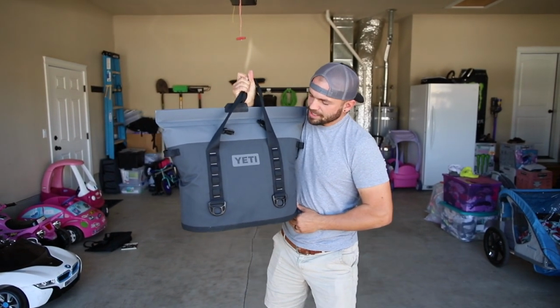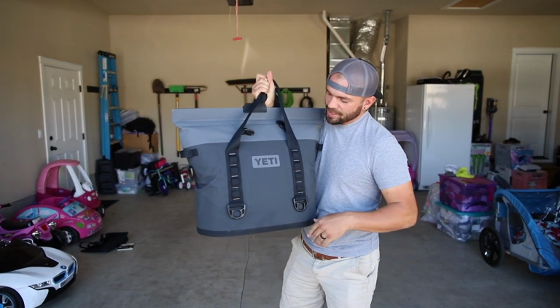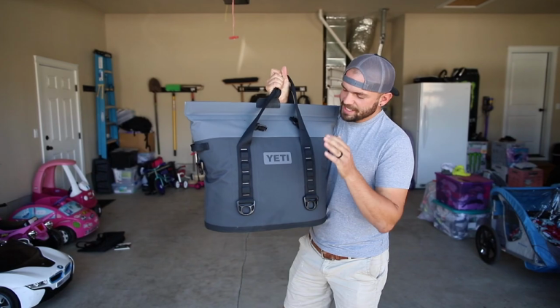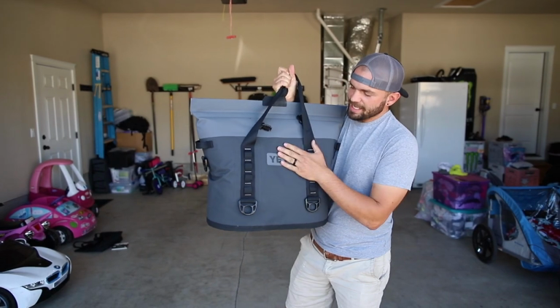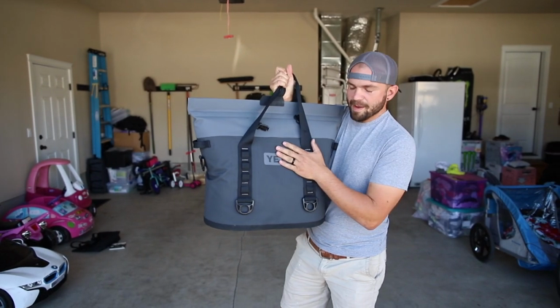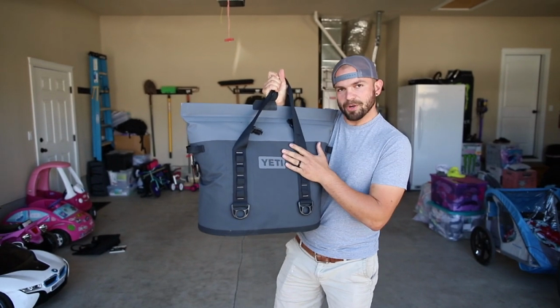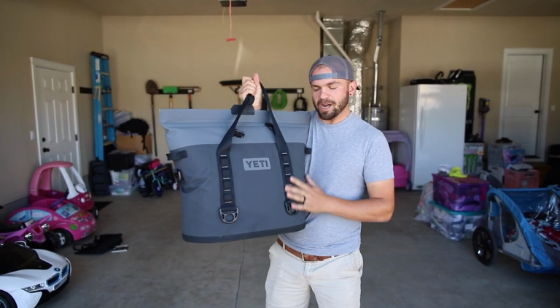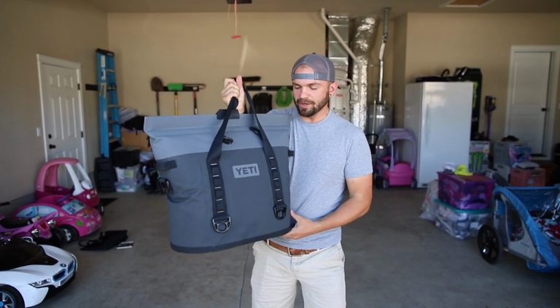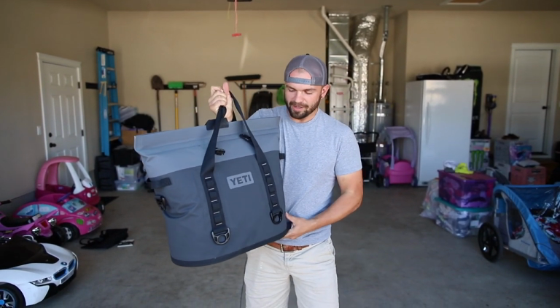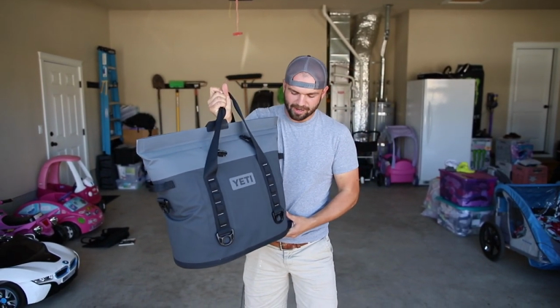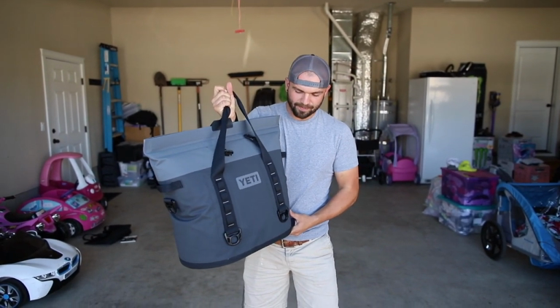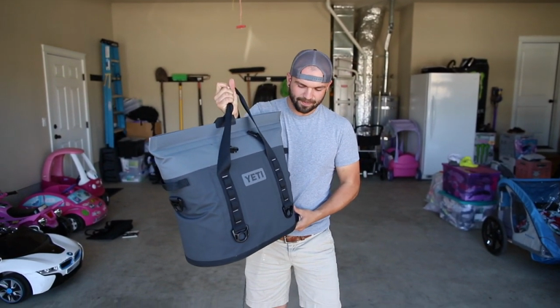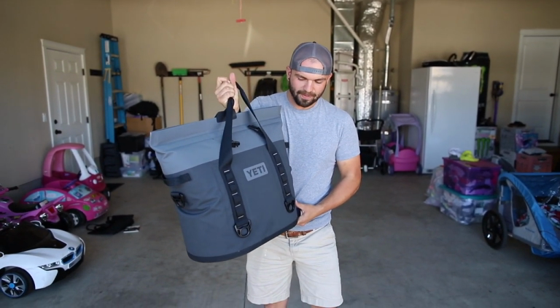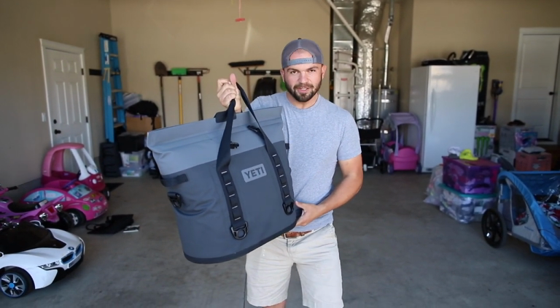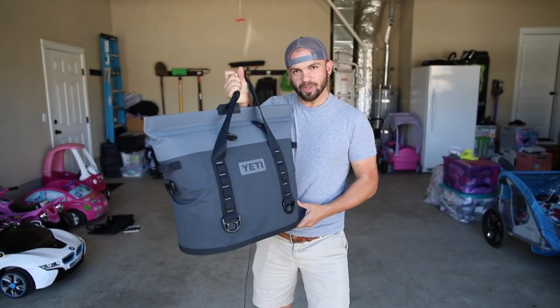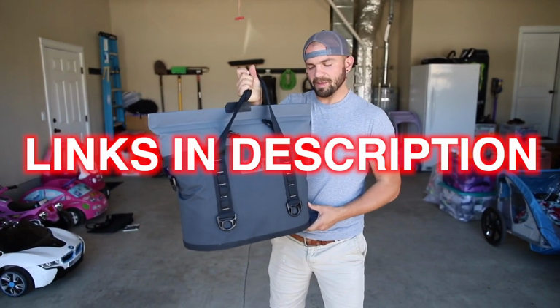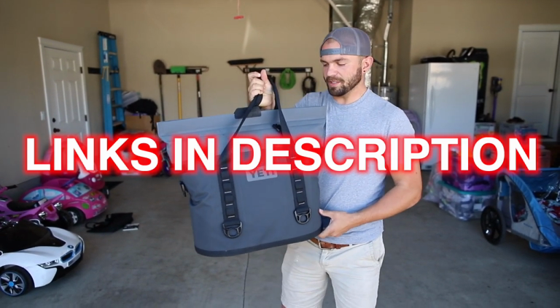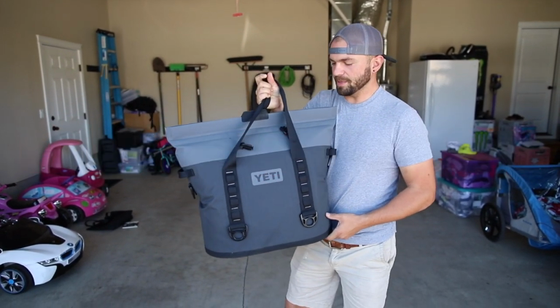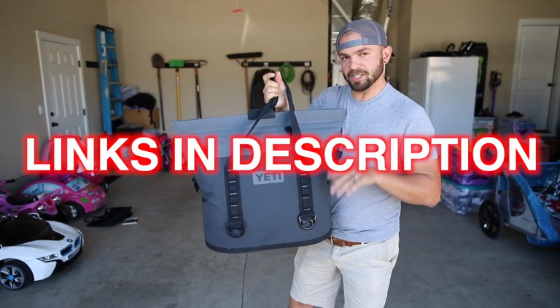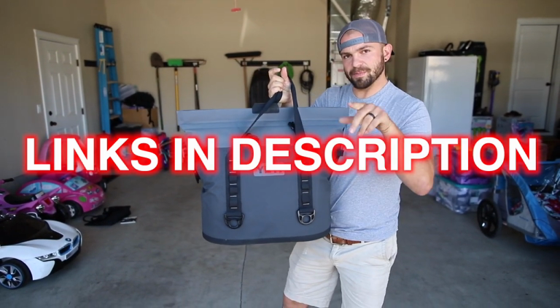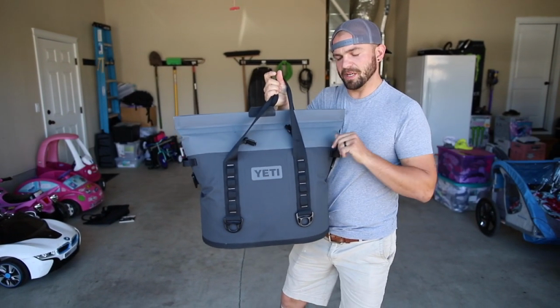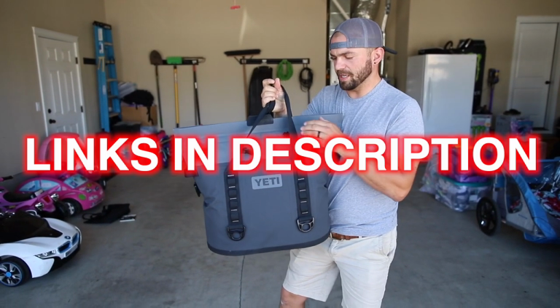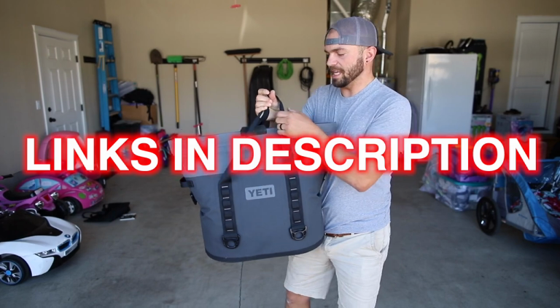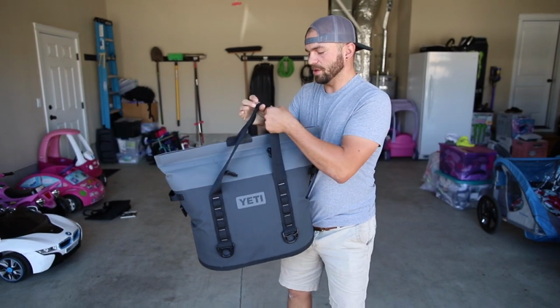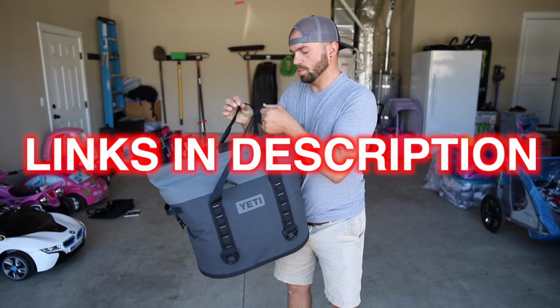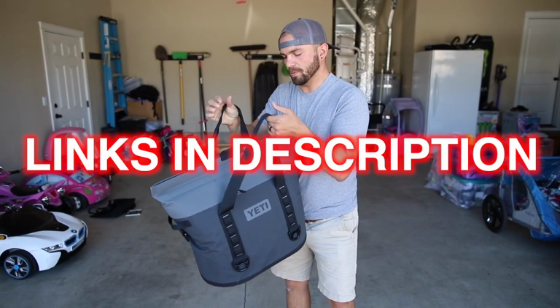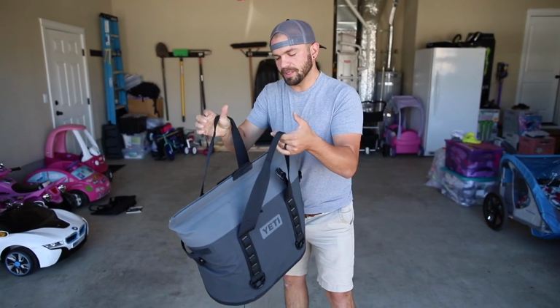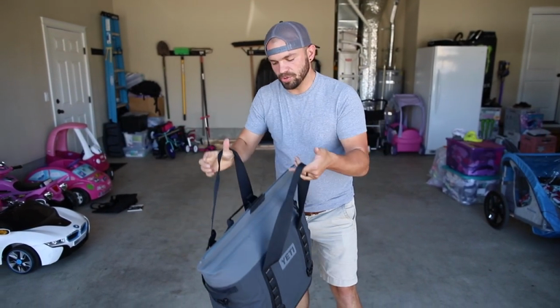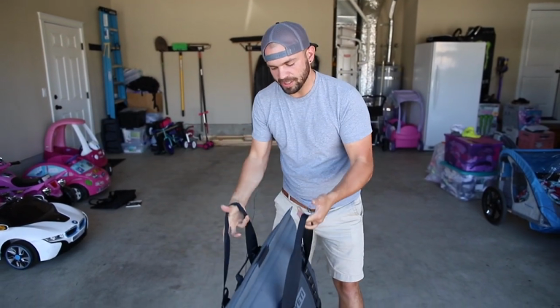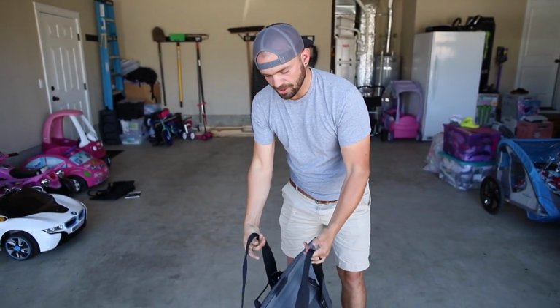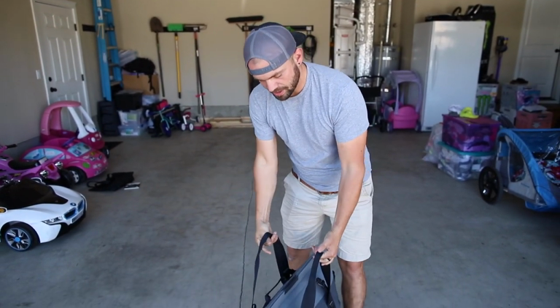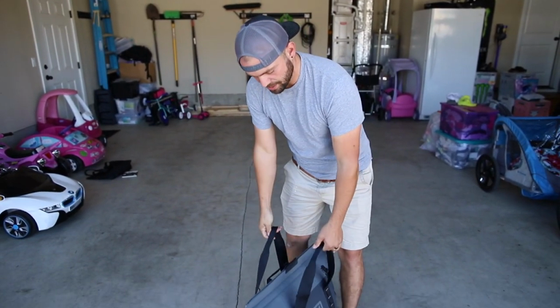Let's talk about this Yeti M30 Hopper. I just recently picked this up, and I've got my buddy behind the camera who went with me to the dunes yesterday.